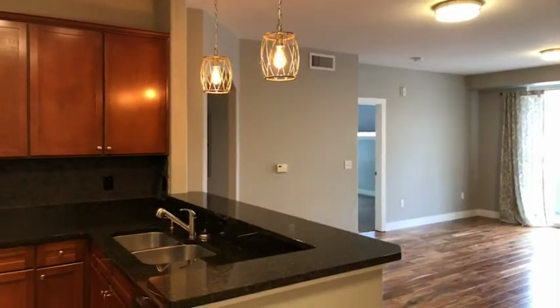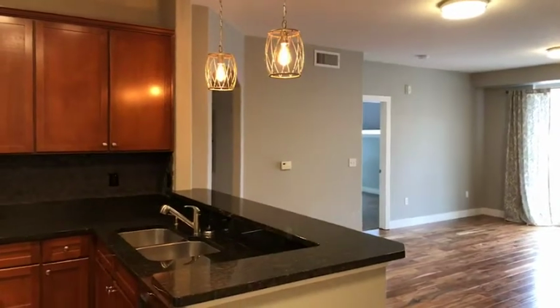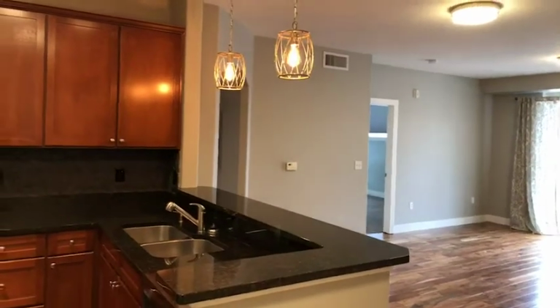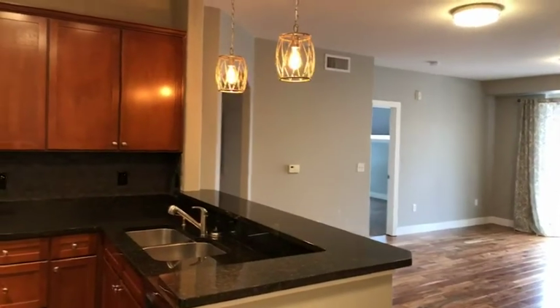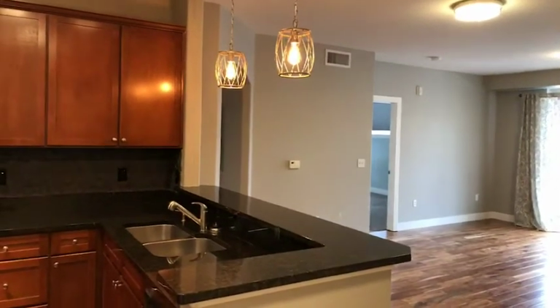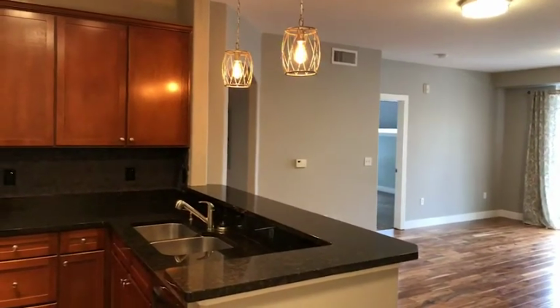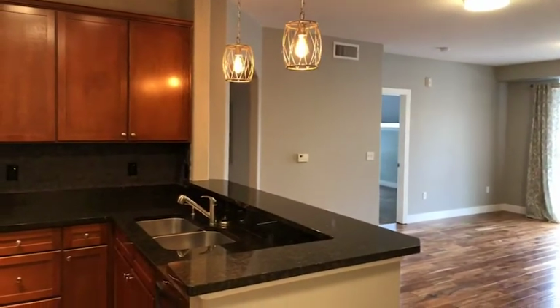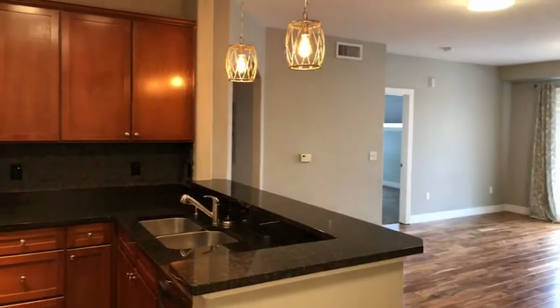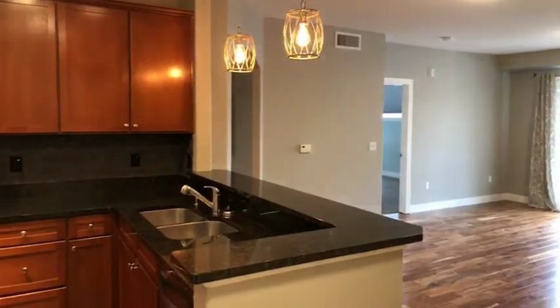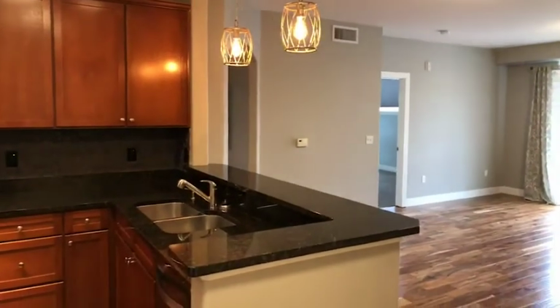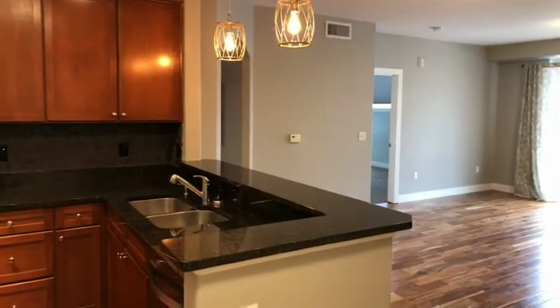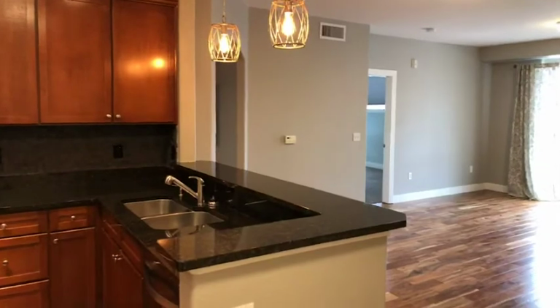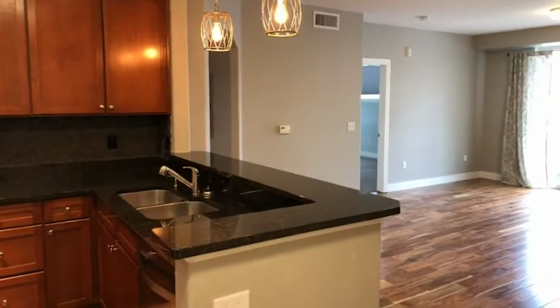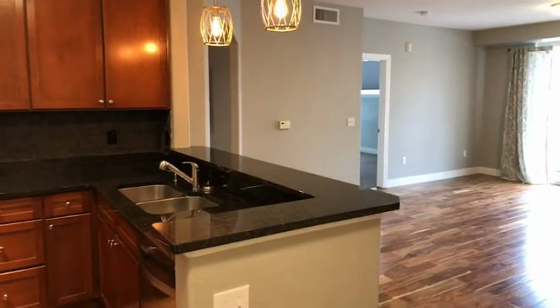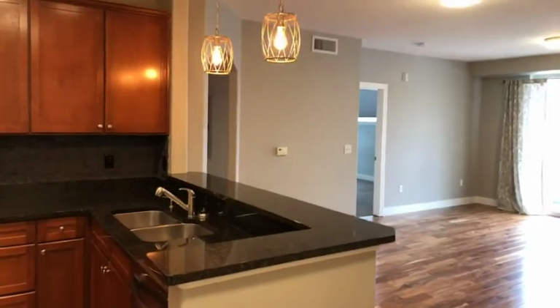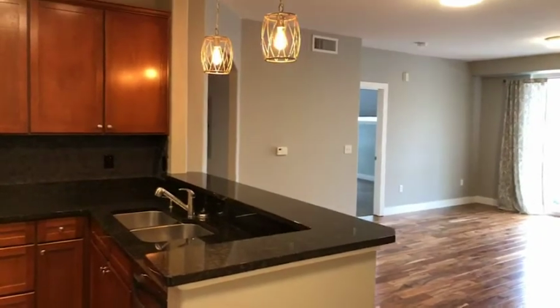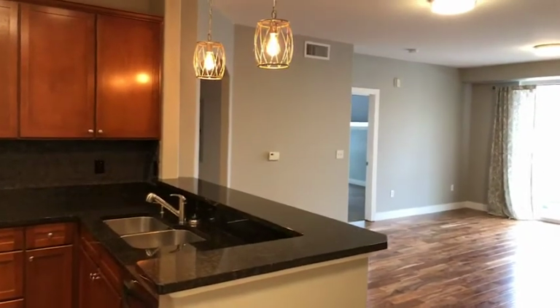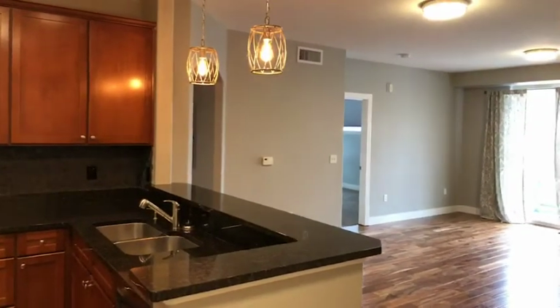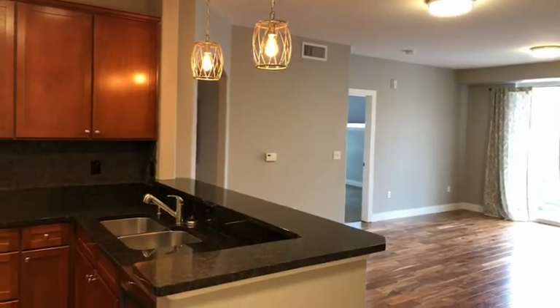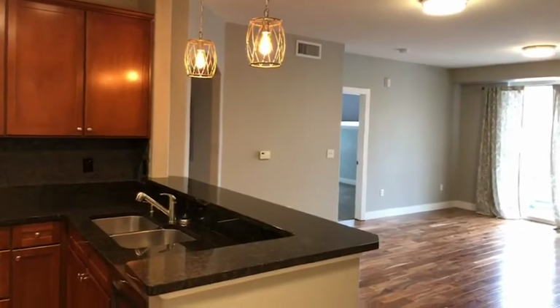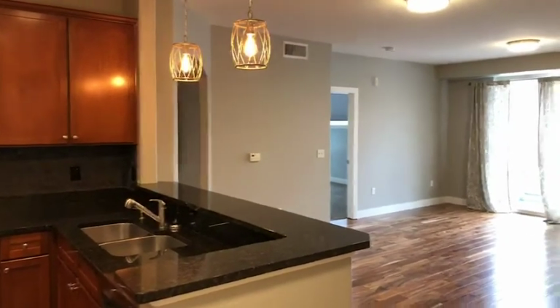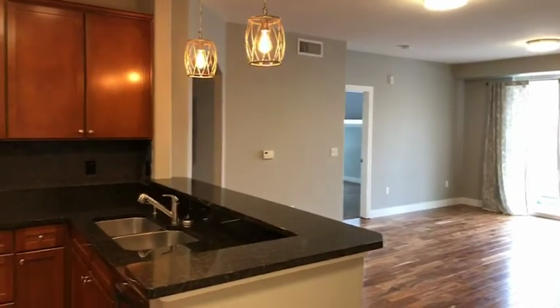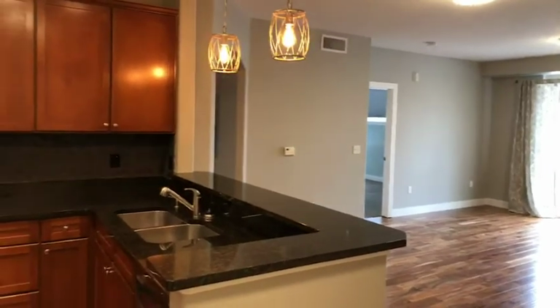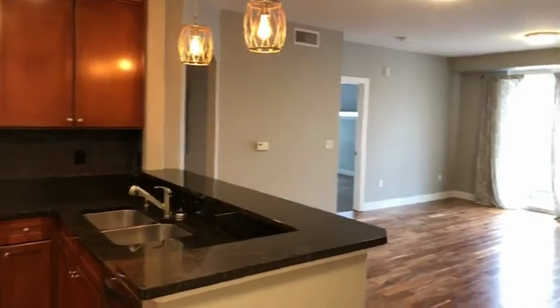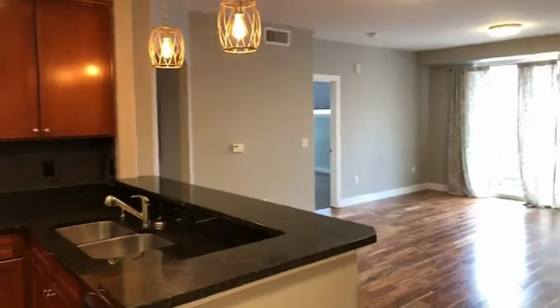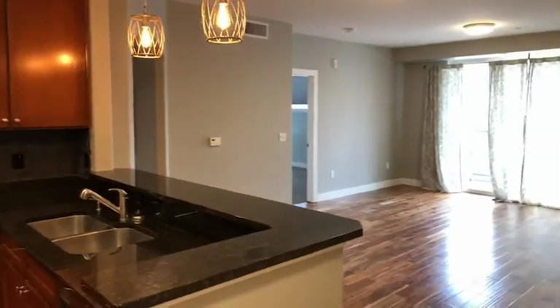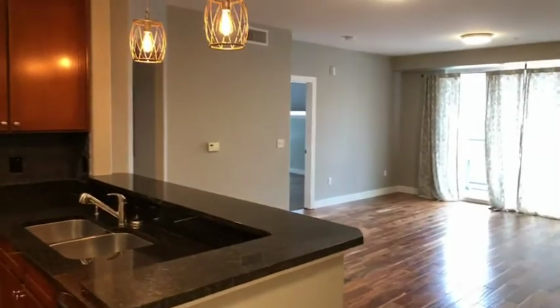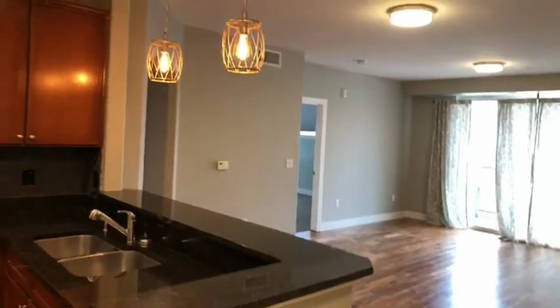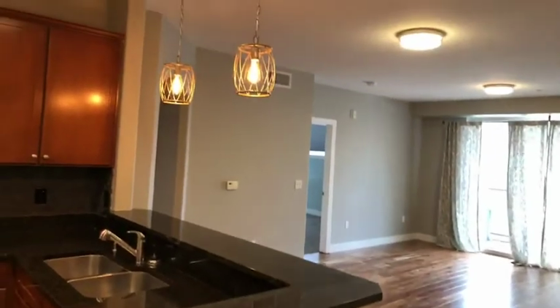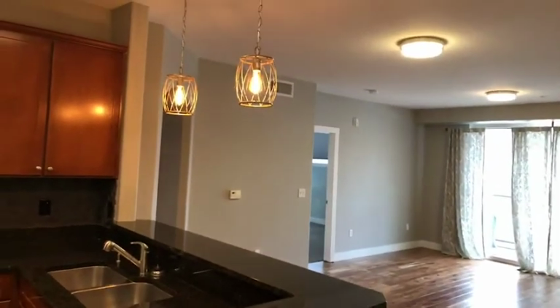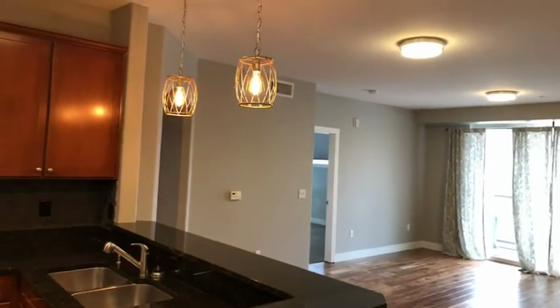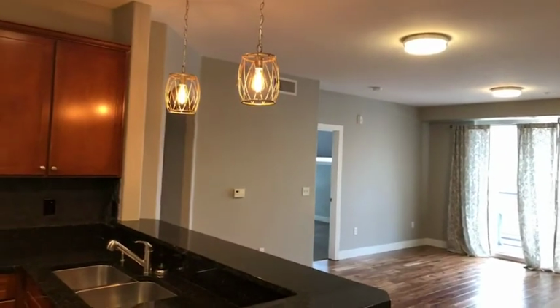Hi, this is Kim with the W Real Estate Group. I wanted to give you a virtual tour of a rental that I have available. This is over off of Yosemite and Dry Creek. The area is called Panorama.